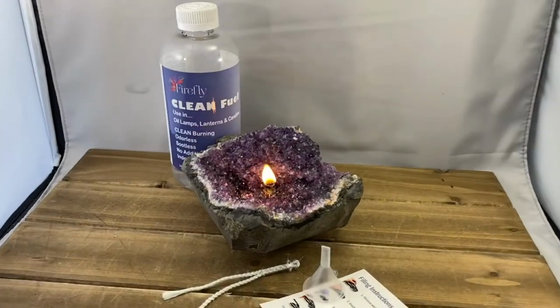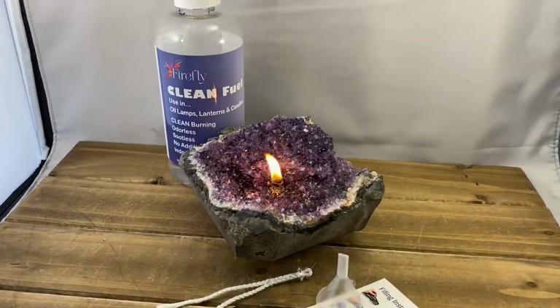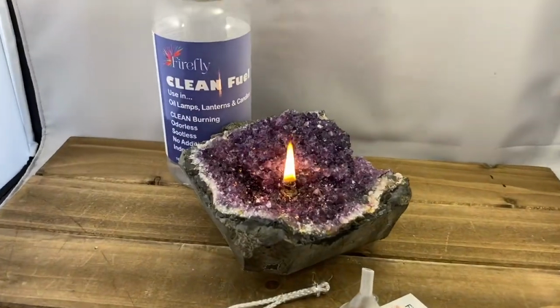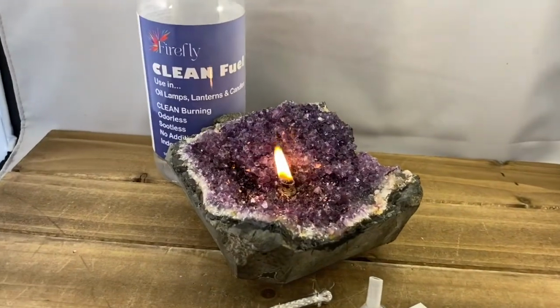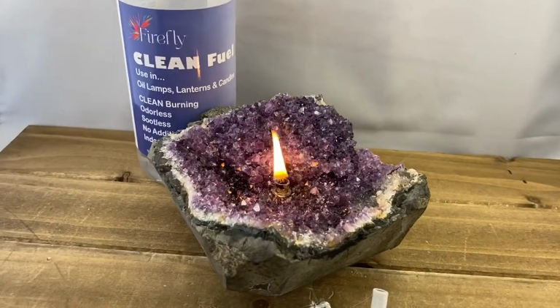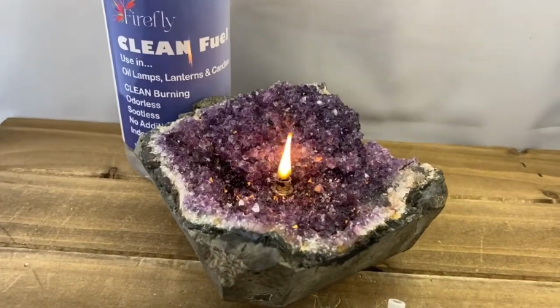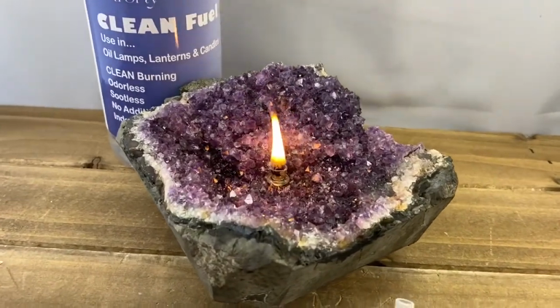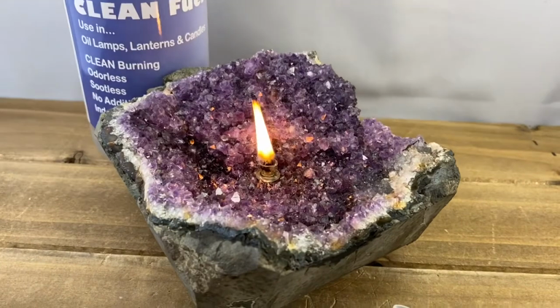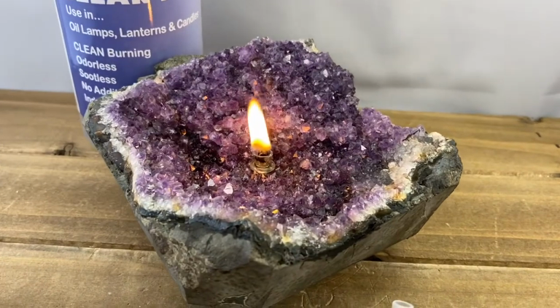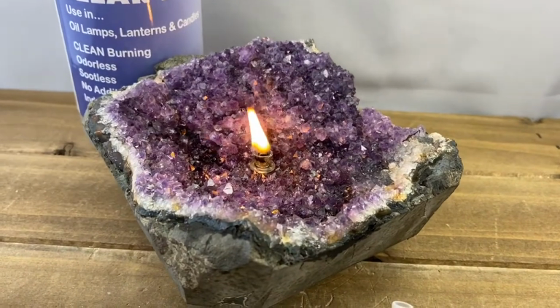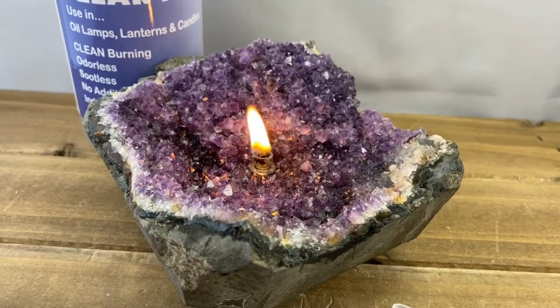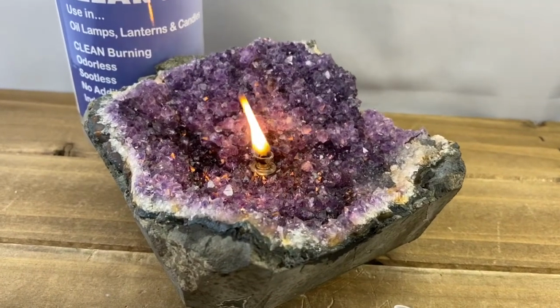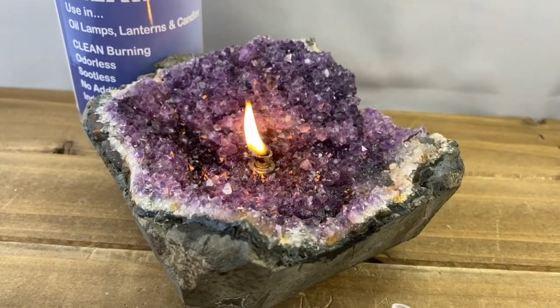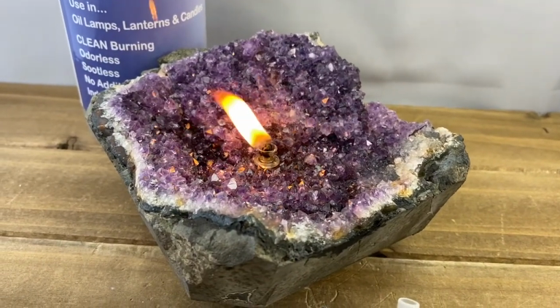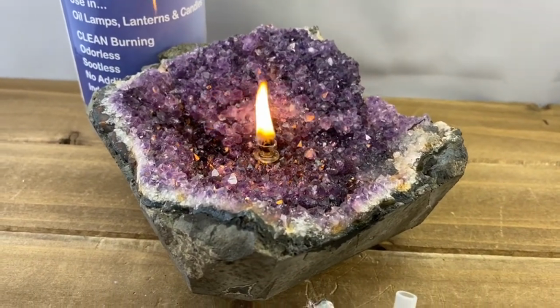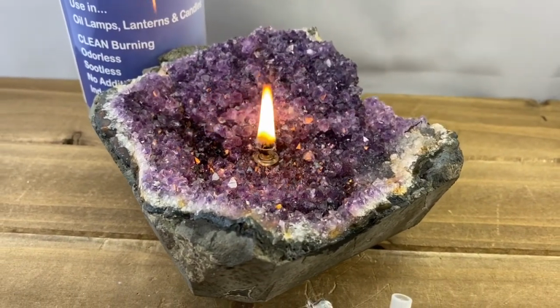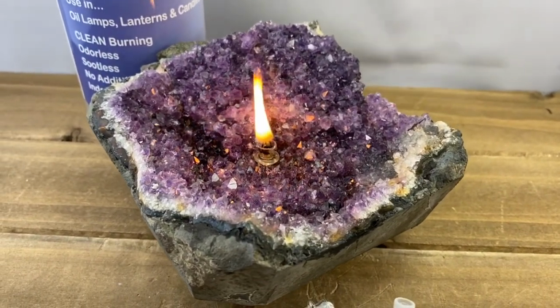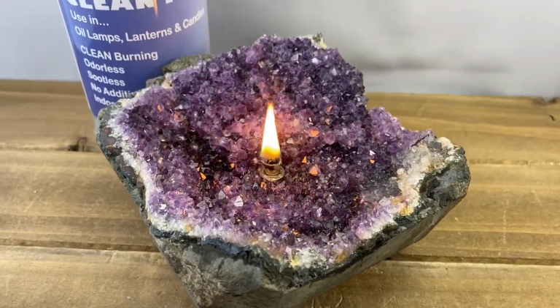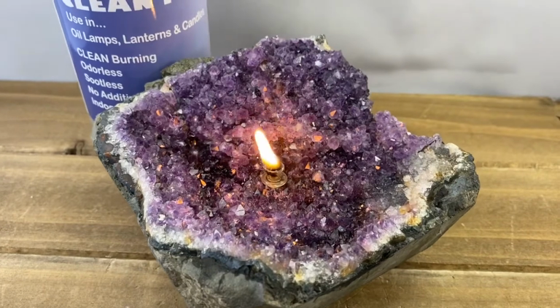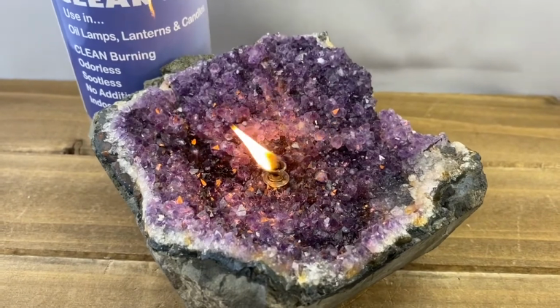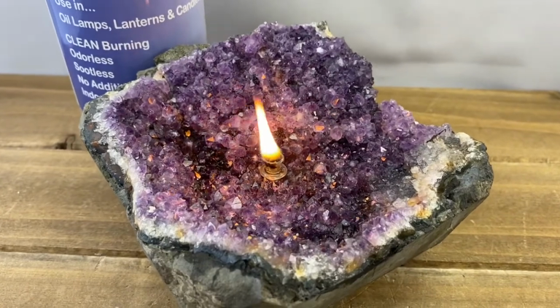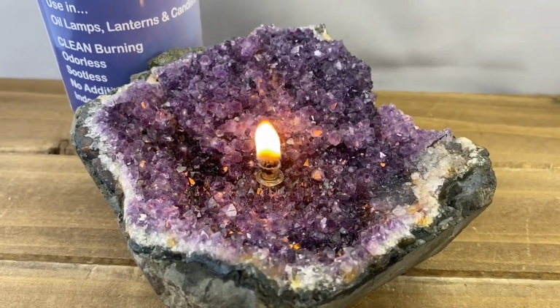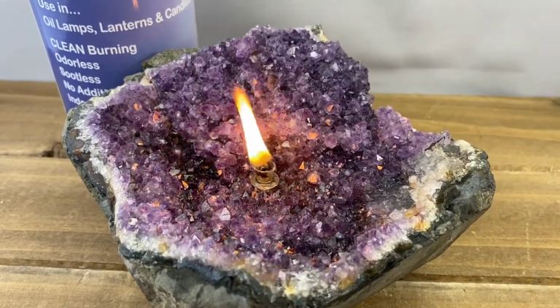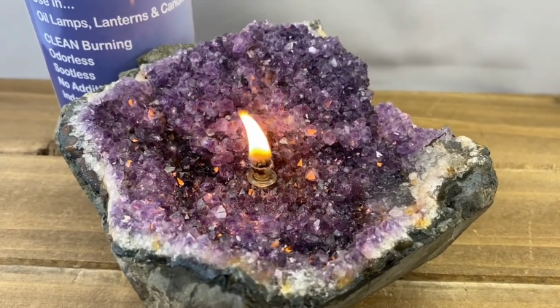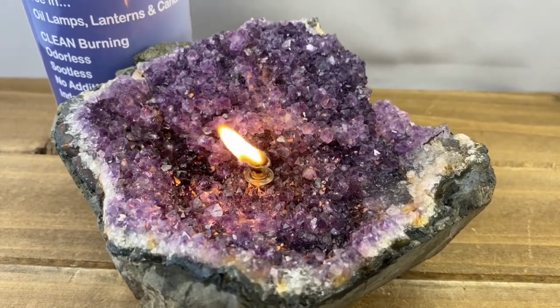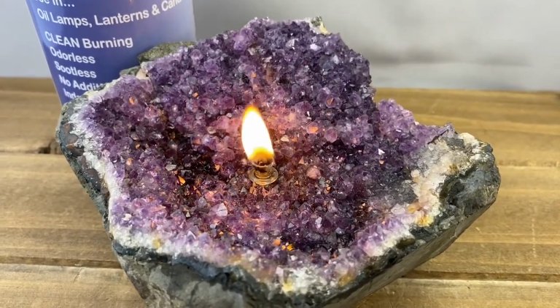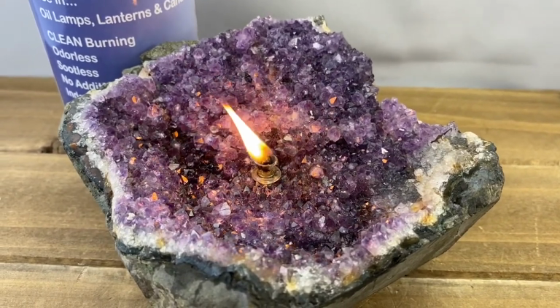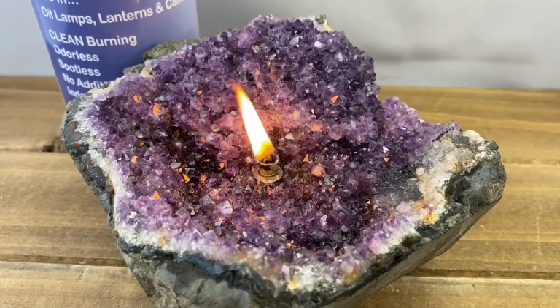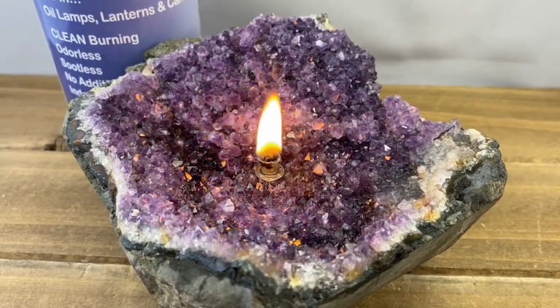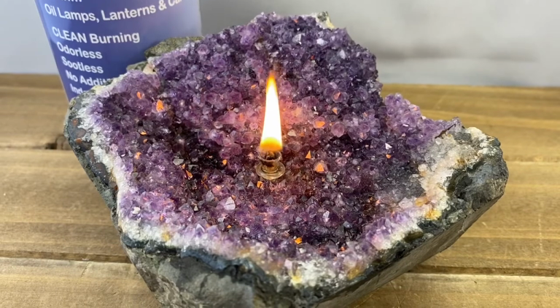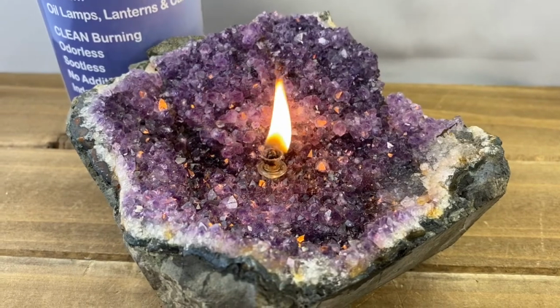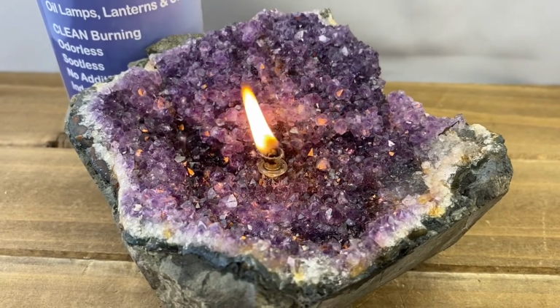Hi, this is Chris Larson with Rotoroba. I want to spend the next couple of moments telling you about our rock oil lamps. In this case, you can see that we've taken a beautiful amethyst from Uruguay and made a really interesting oil lamp out of it. I just love how the flame reflects off of all of the different crystals.